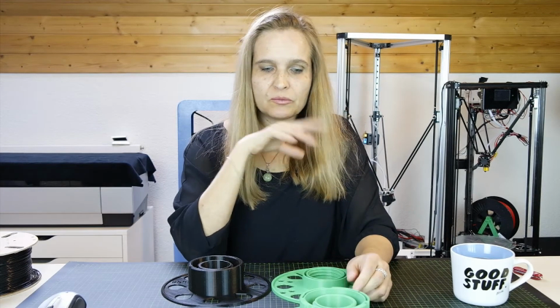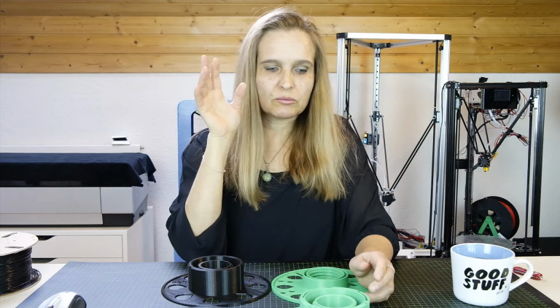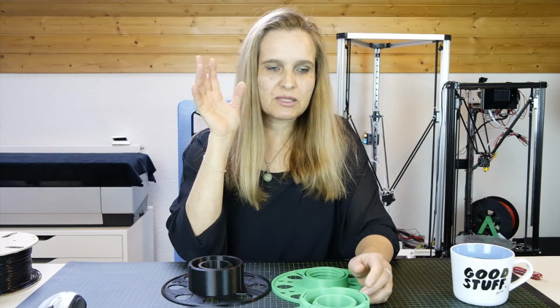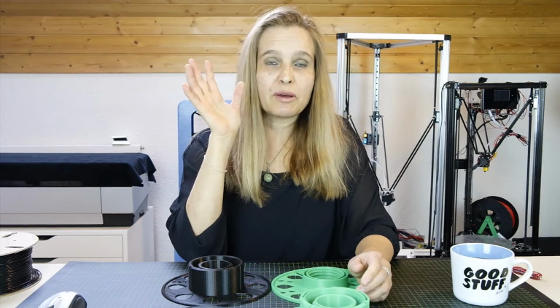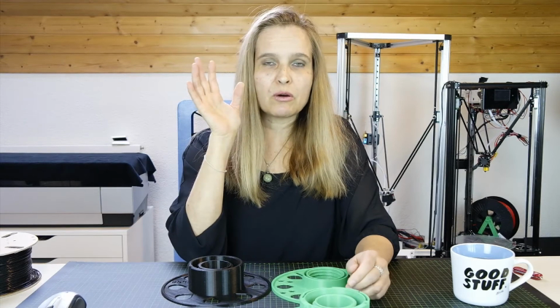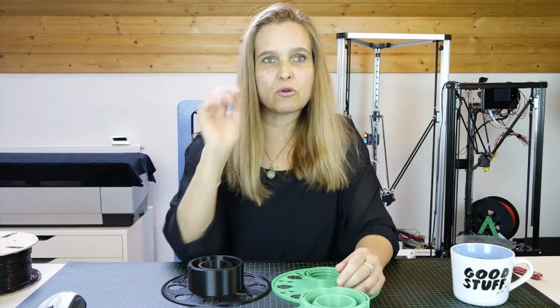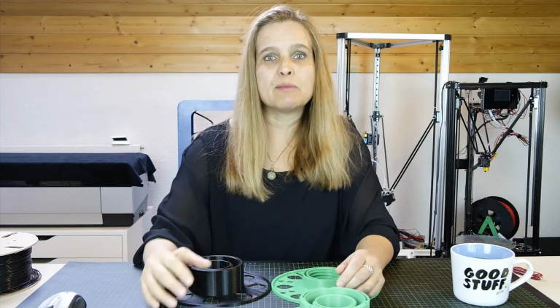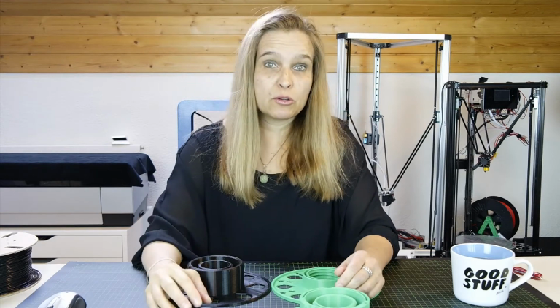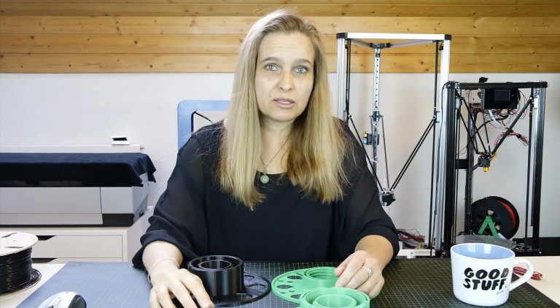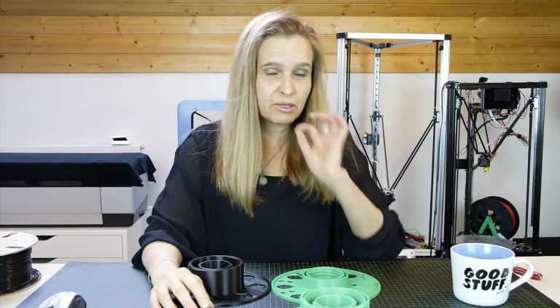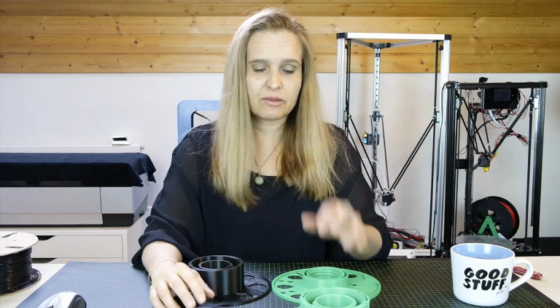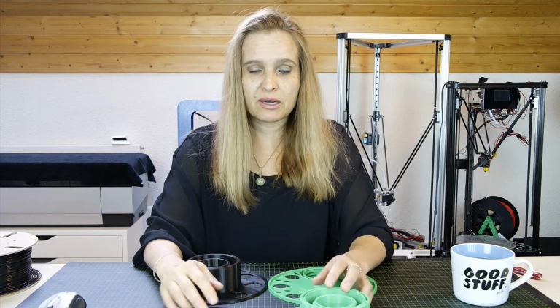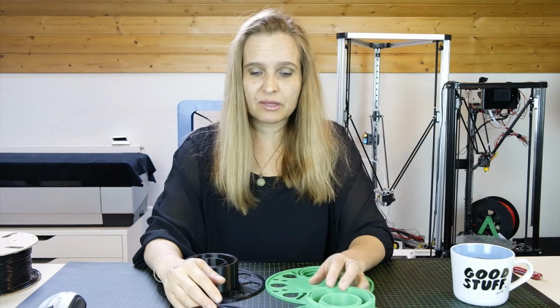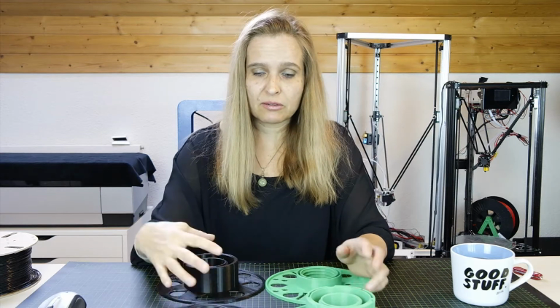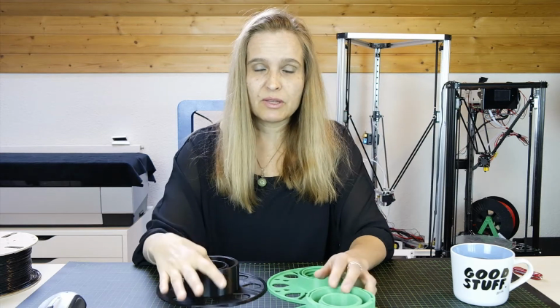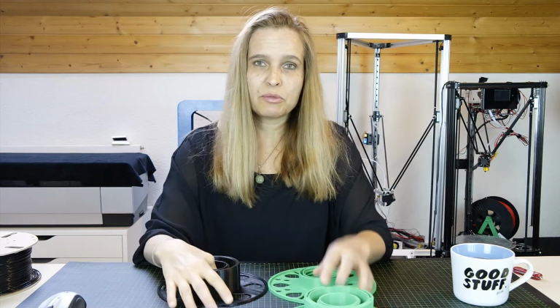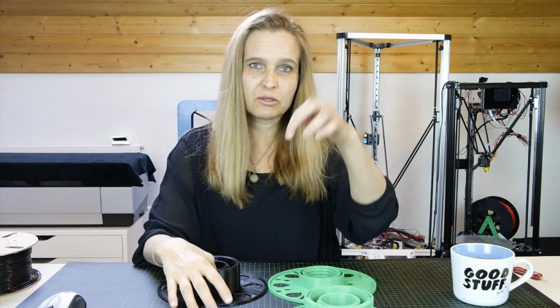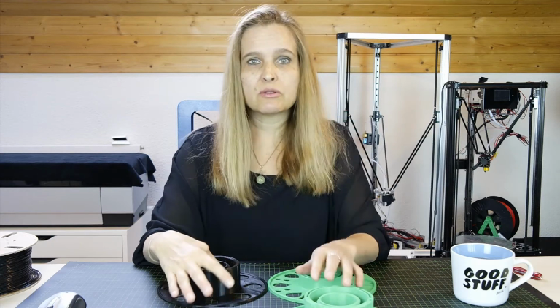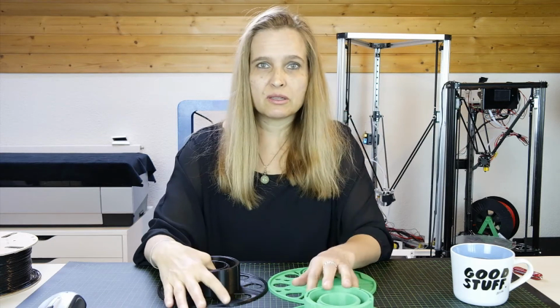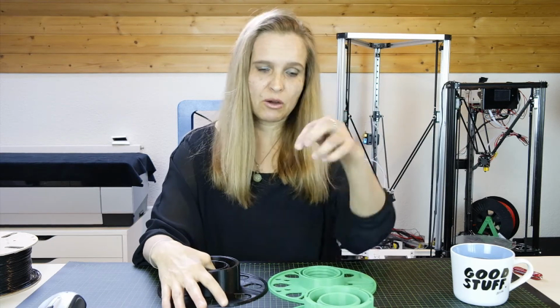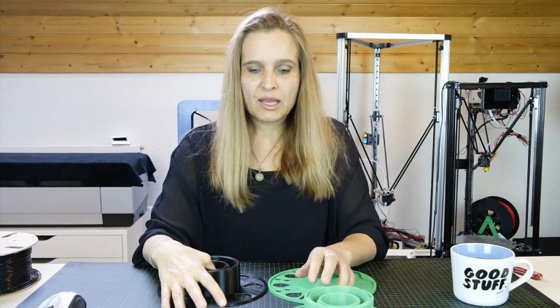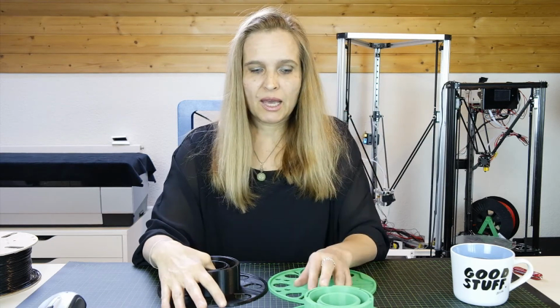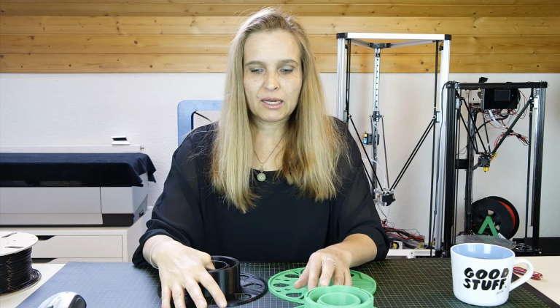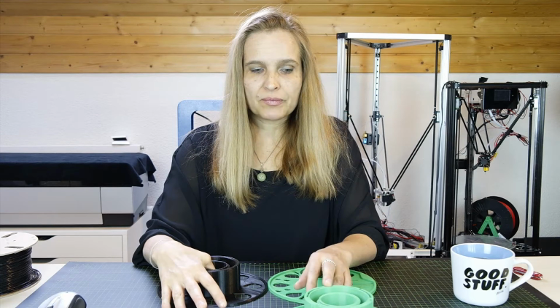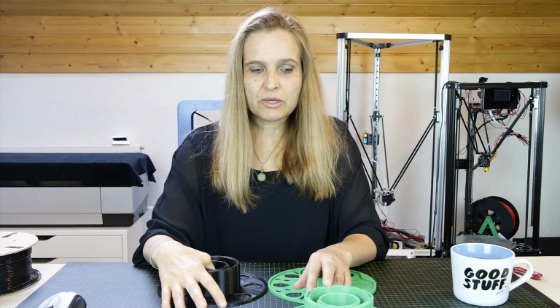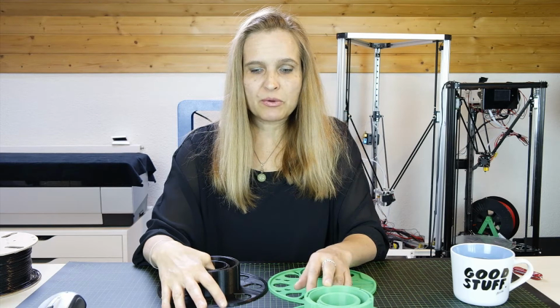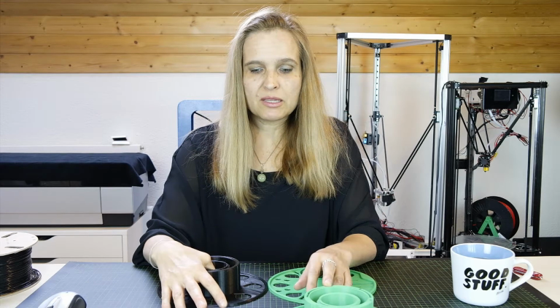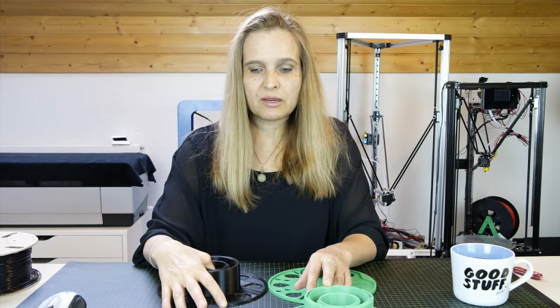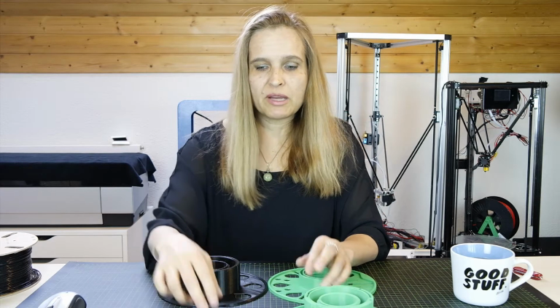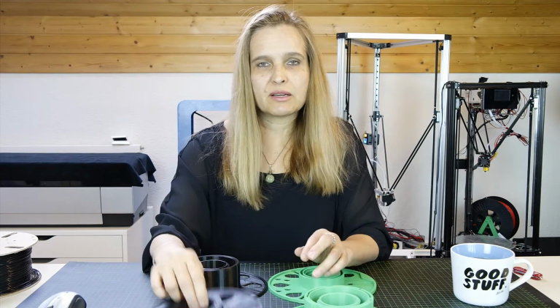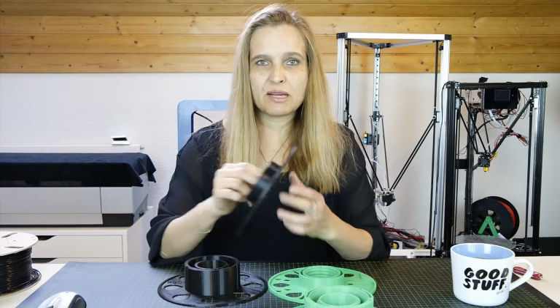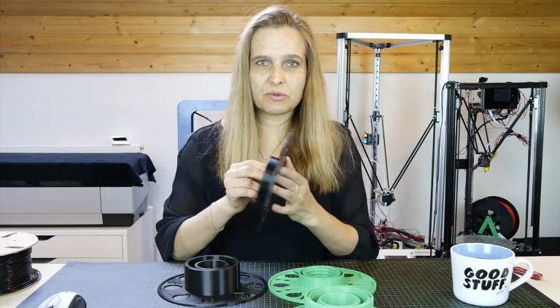About one month ago, Richard Horn came up with a new idea — he's a really very smart guy, it's incredible. I will put a link to his videos below. So he came up with the idea of creating a kind of master spool.